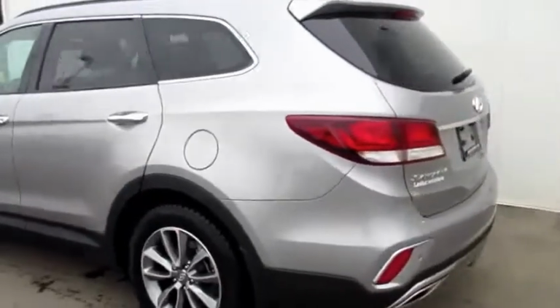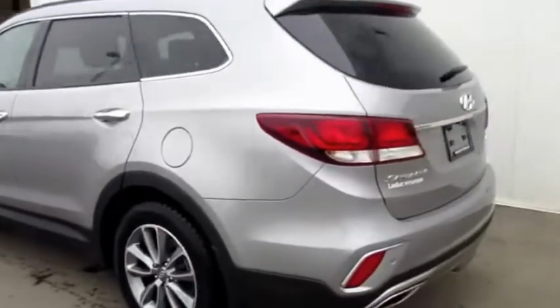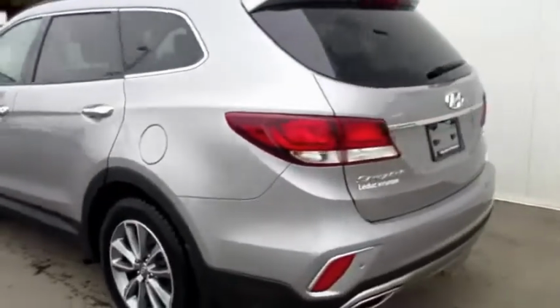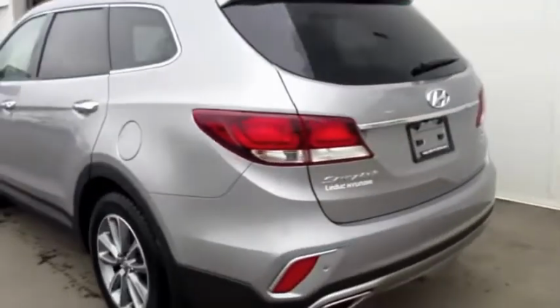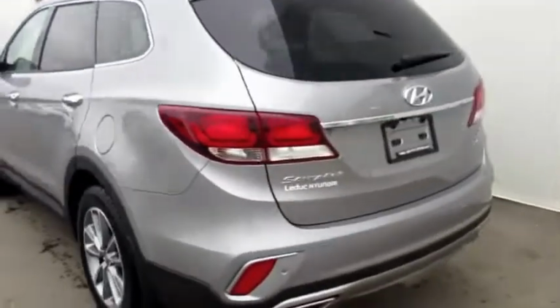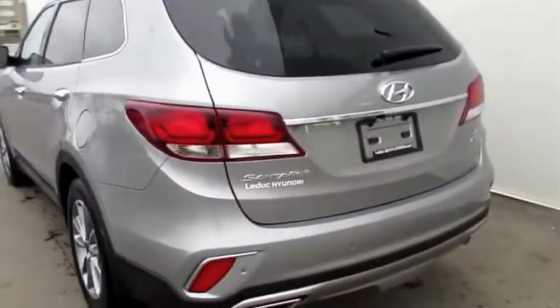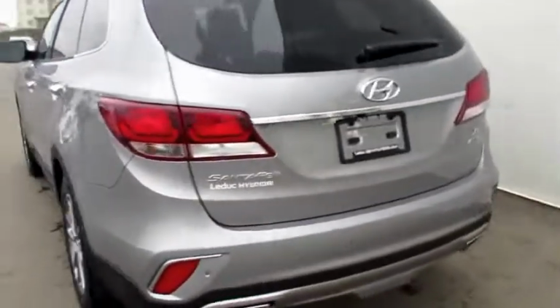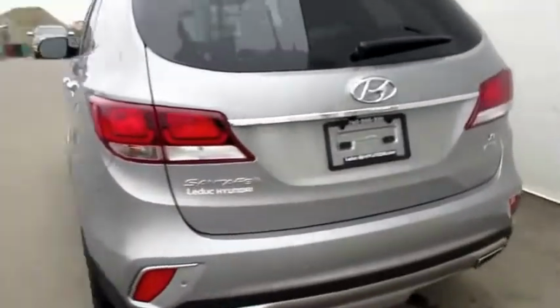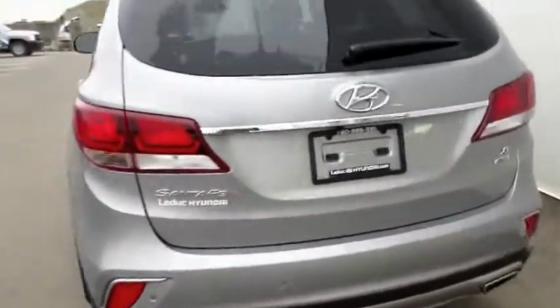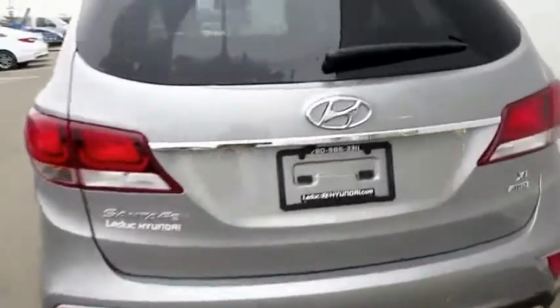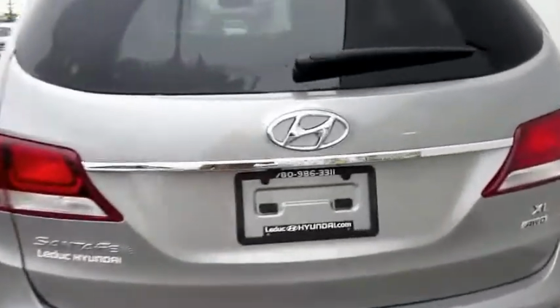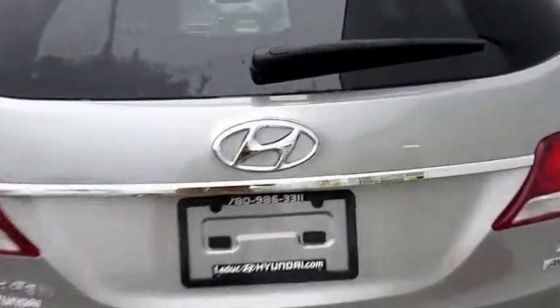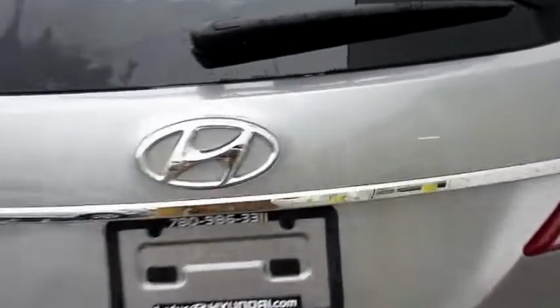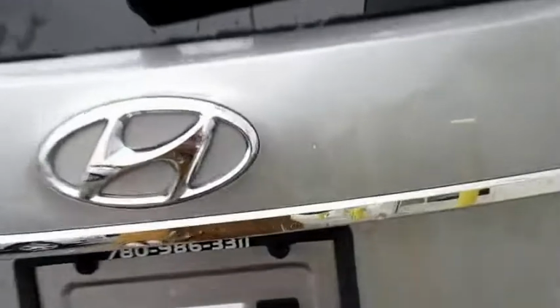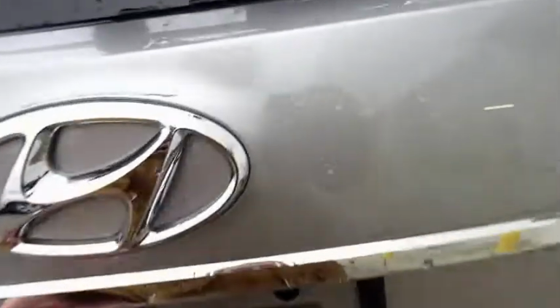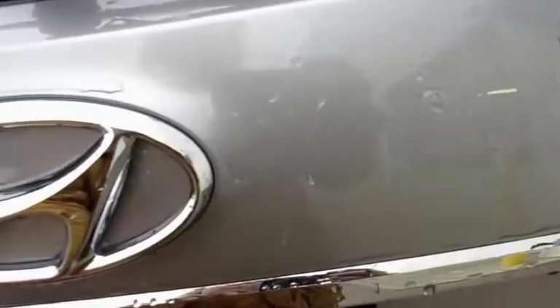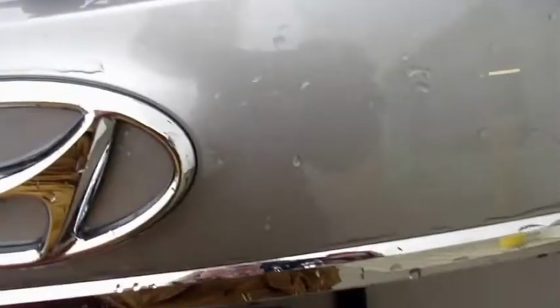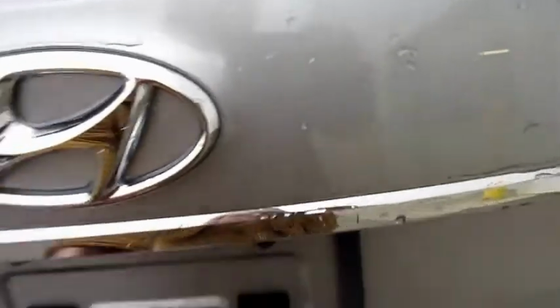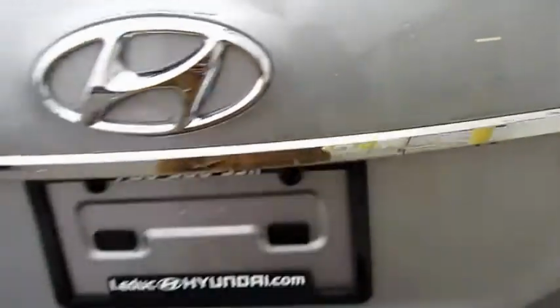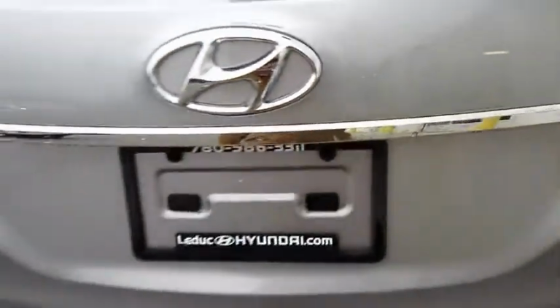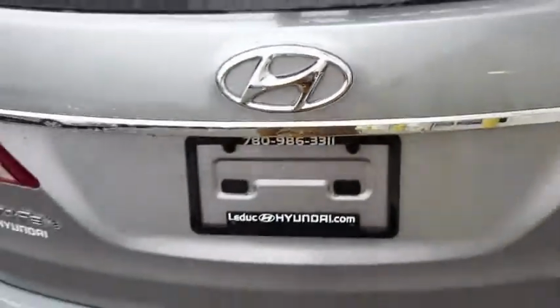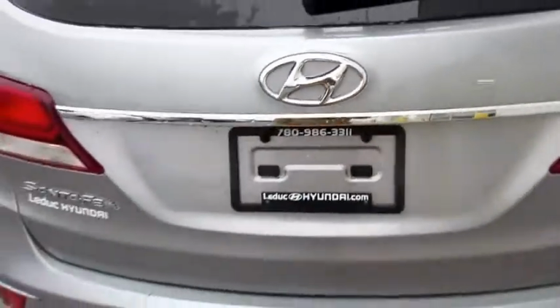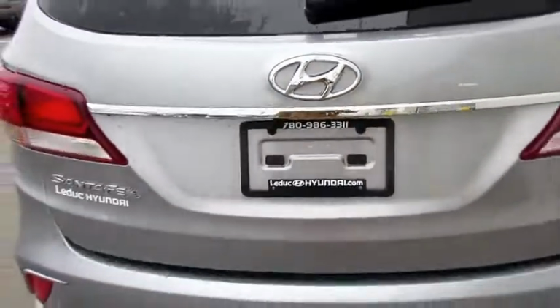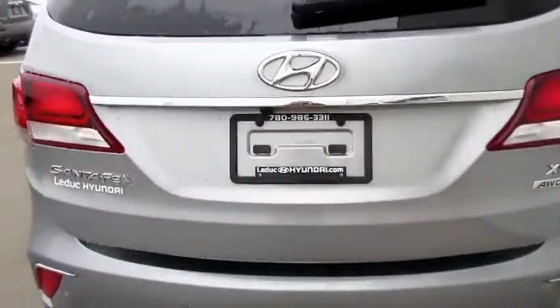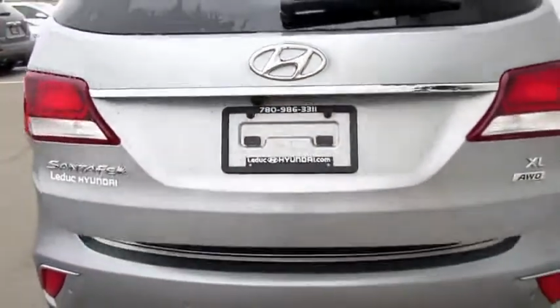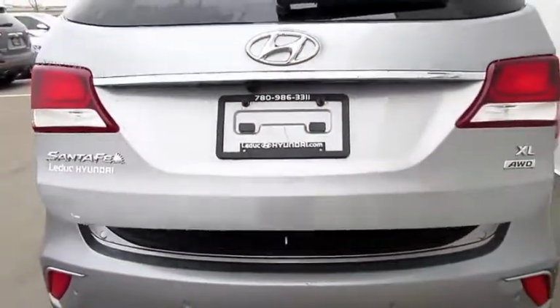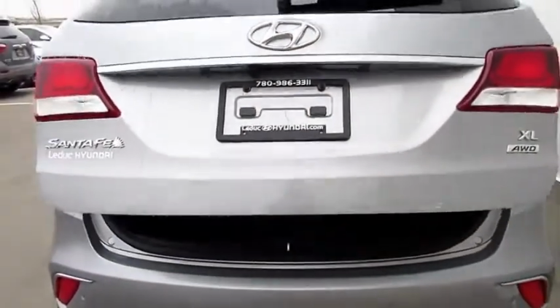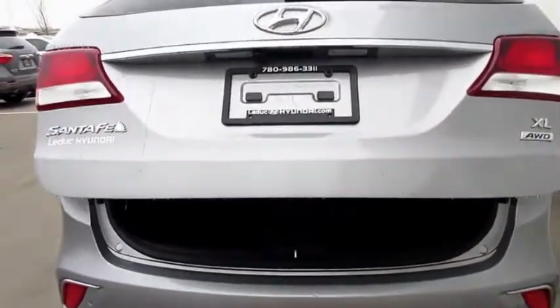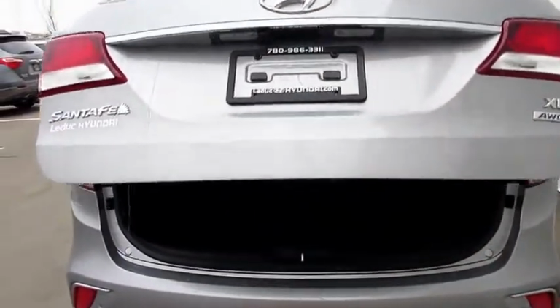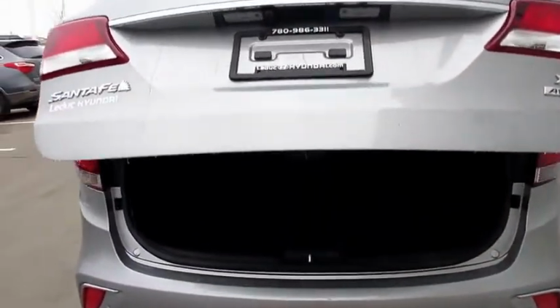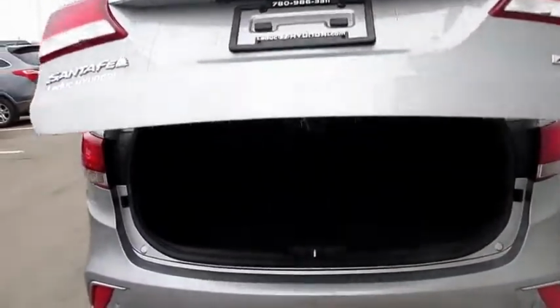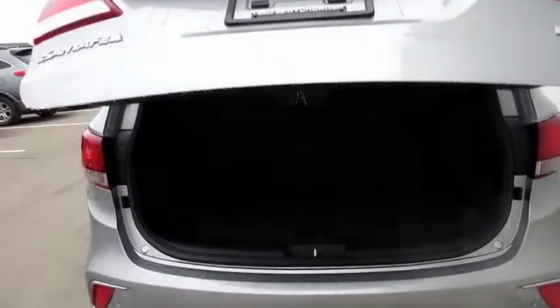Another amazing feature Hyundai vehicles offer would be our smart lift tailgate, easily moving up and down with just a push of the button.